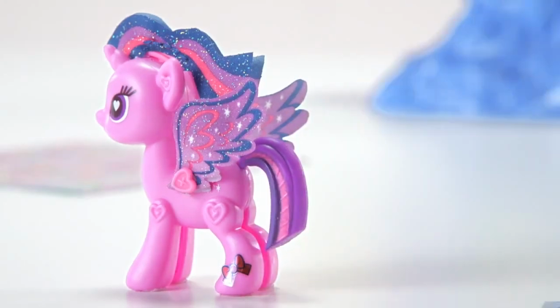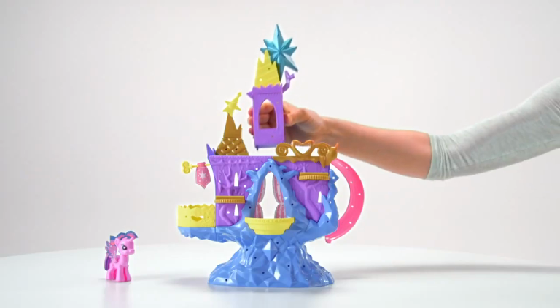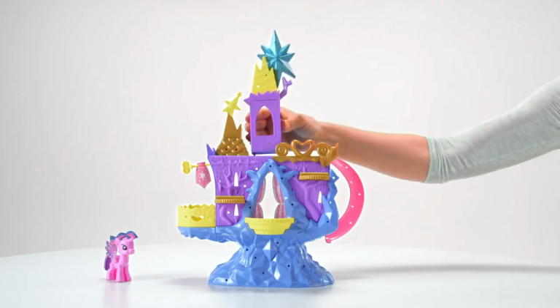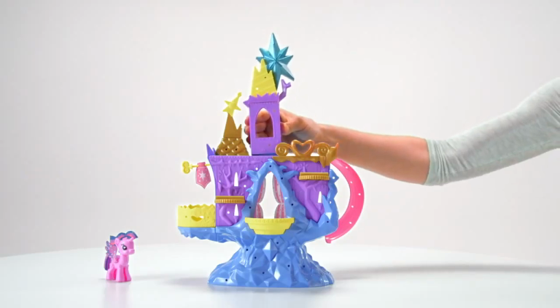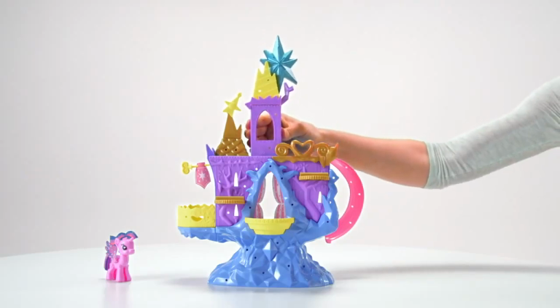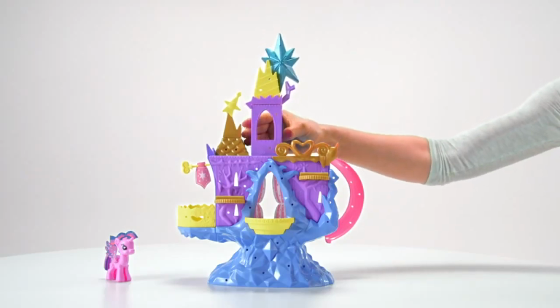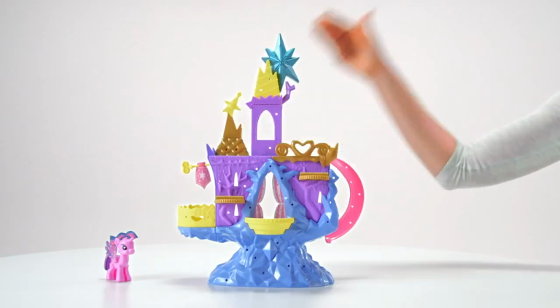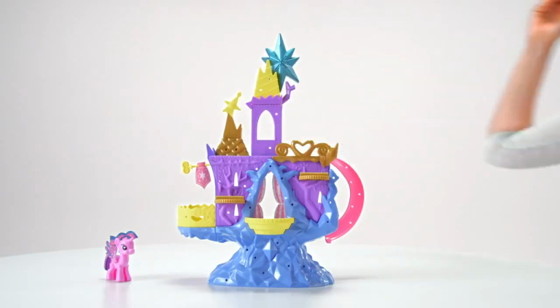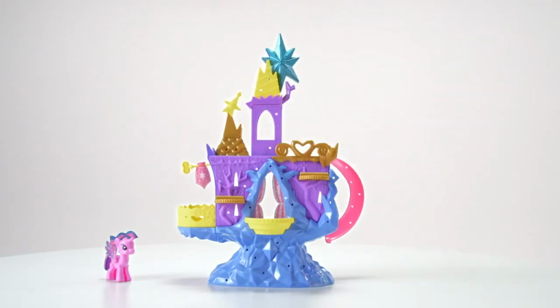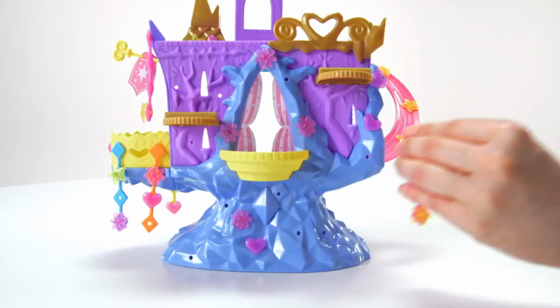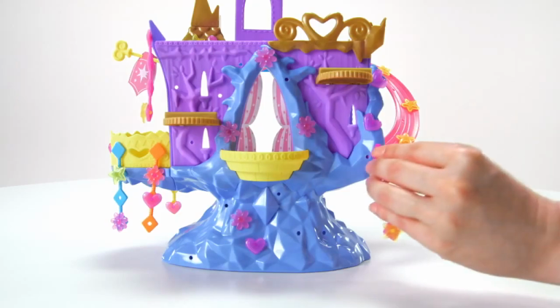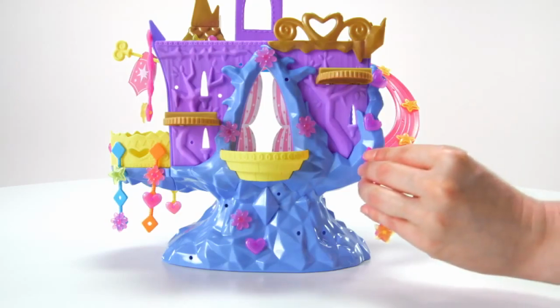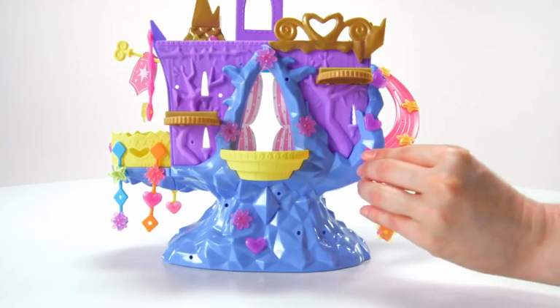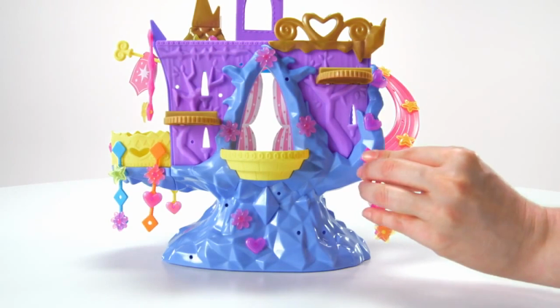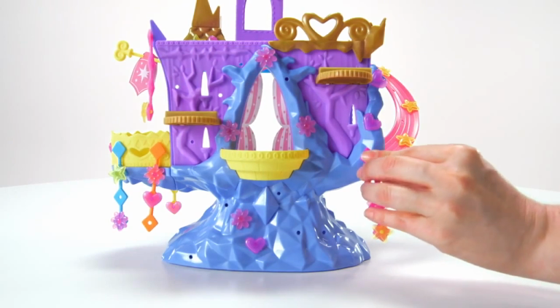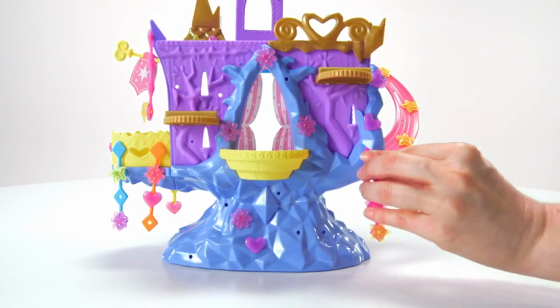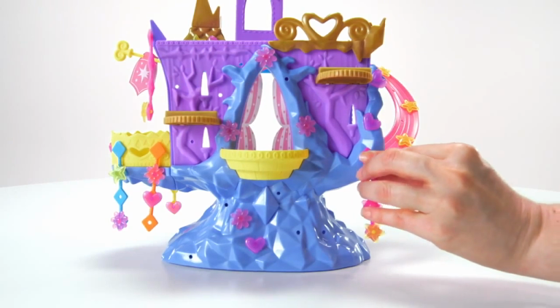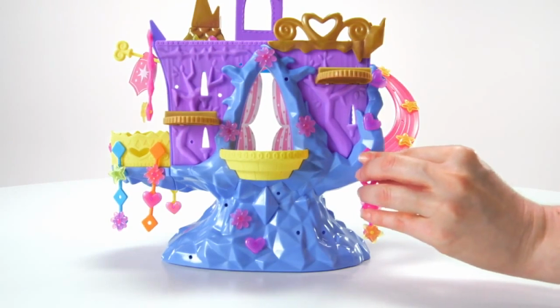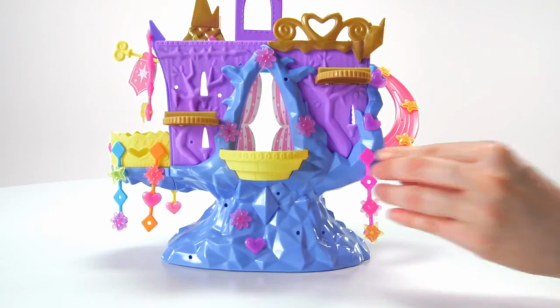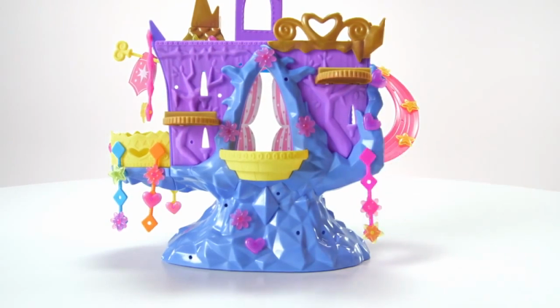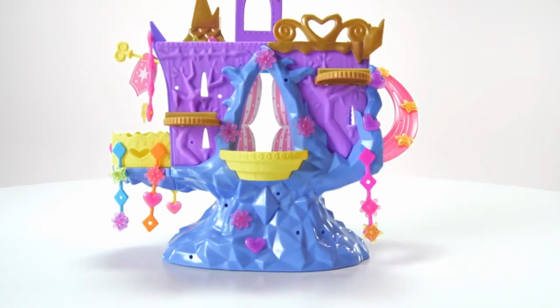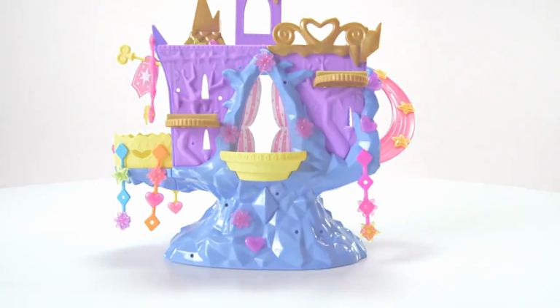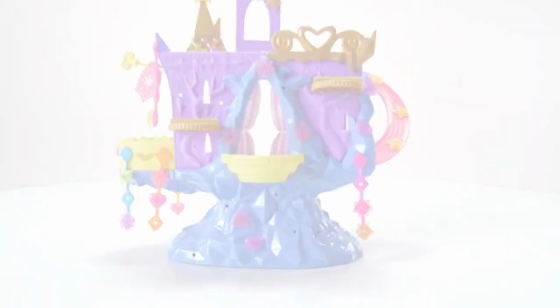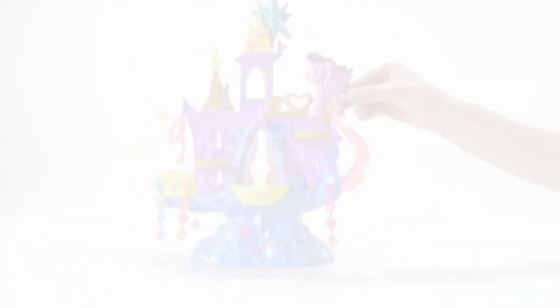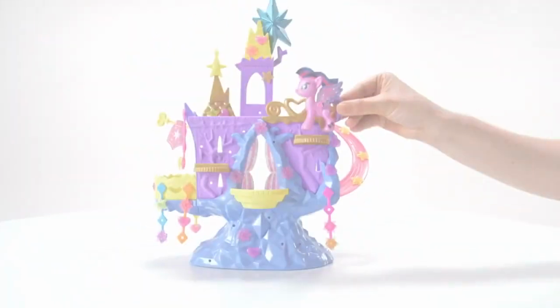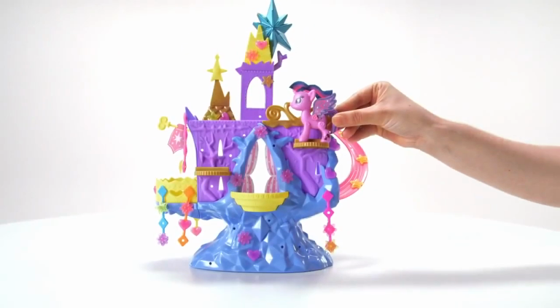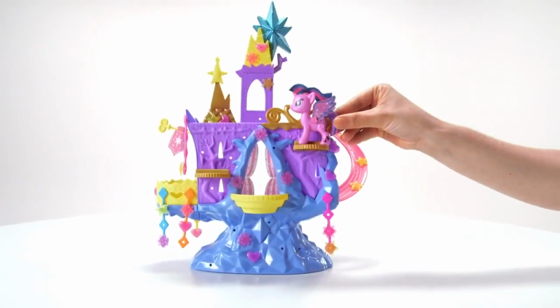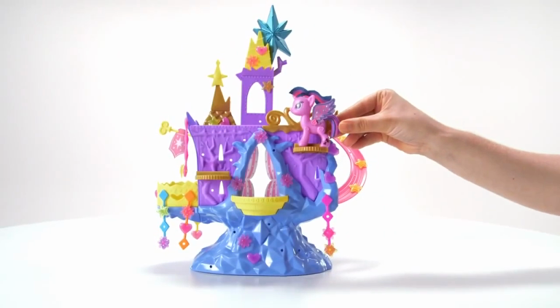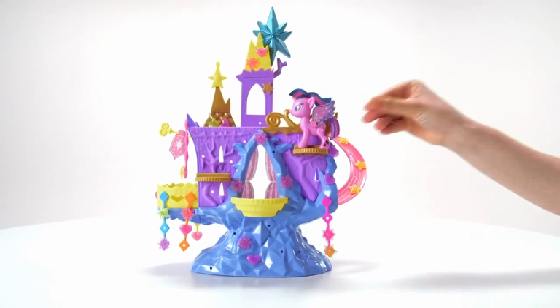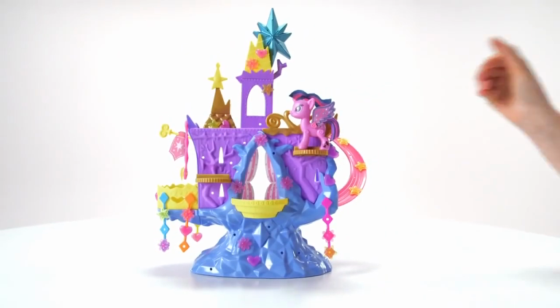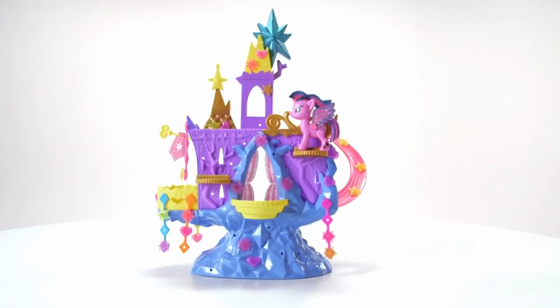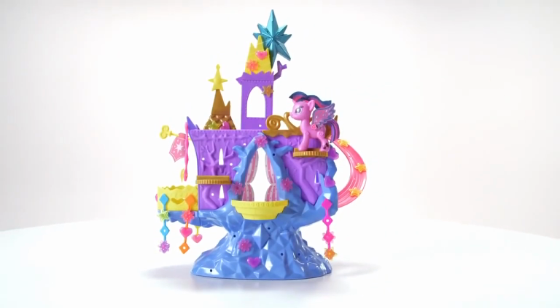Build a kingdom for Twilight Sparkle. Then customize and decorate the kingdom with 29 decorating accessories and get it ready for any royal gala.